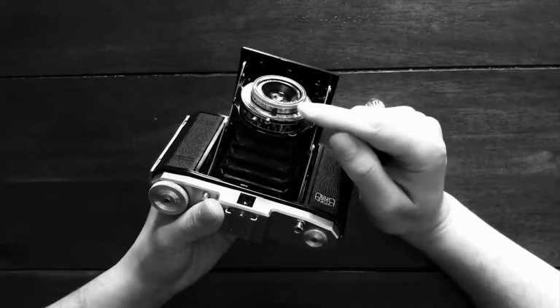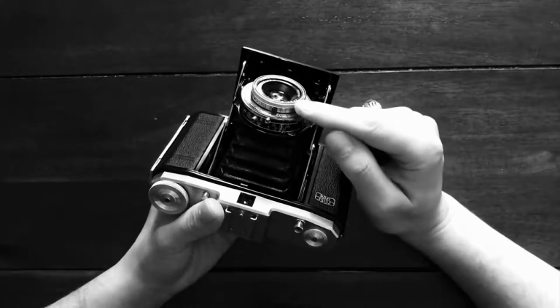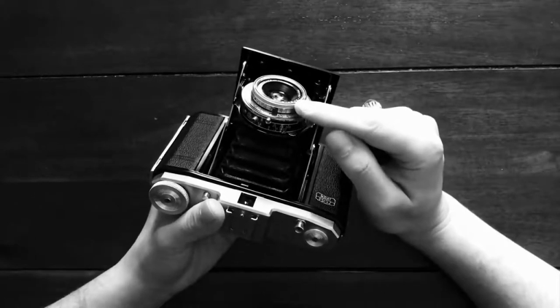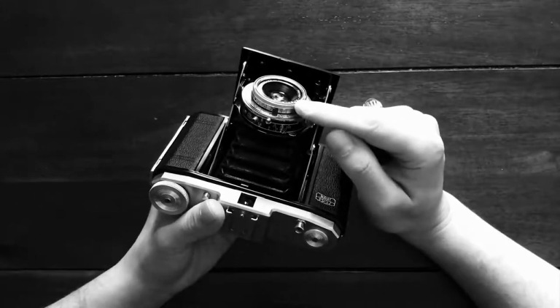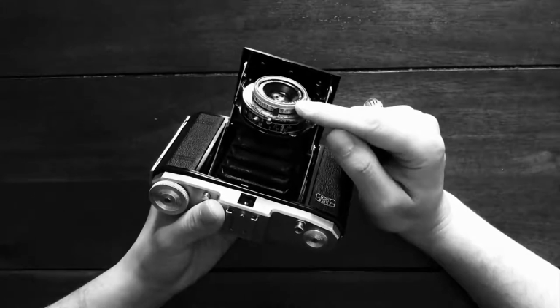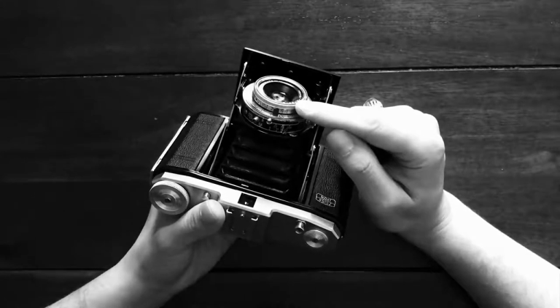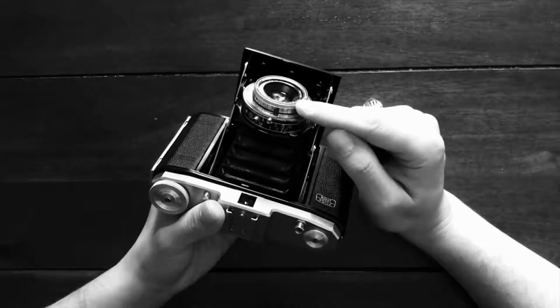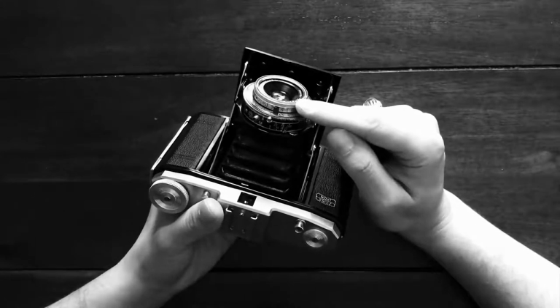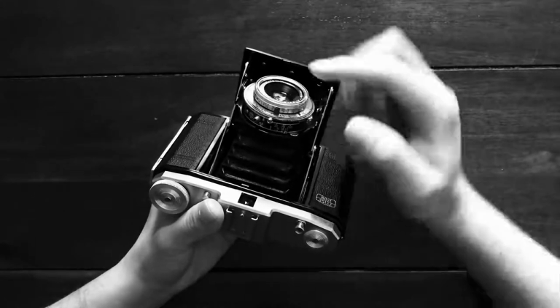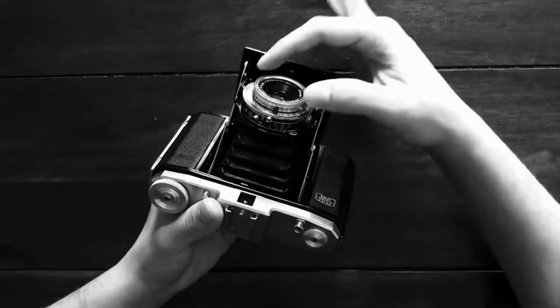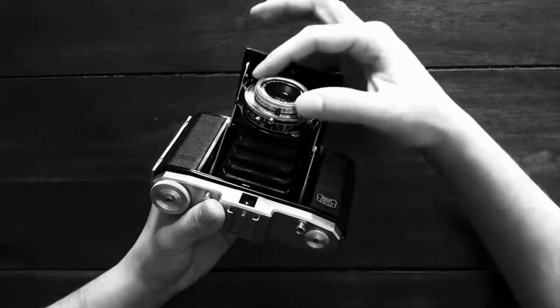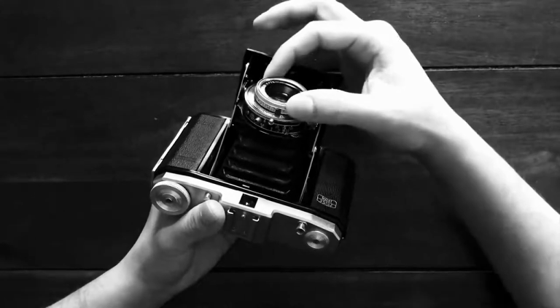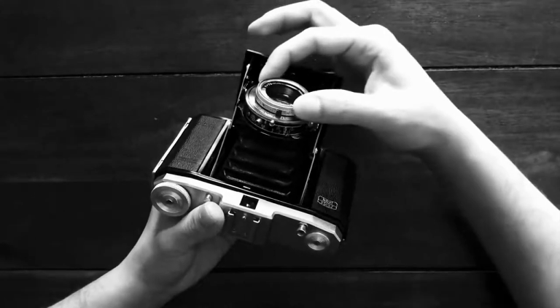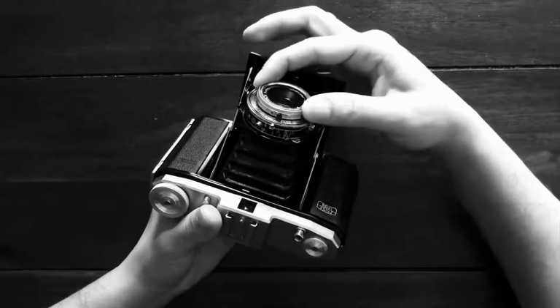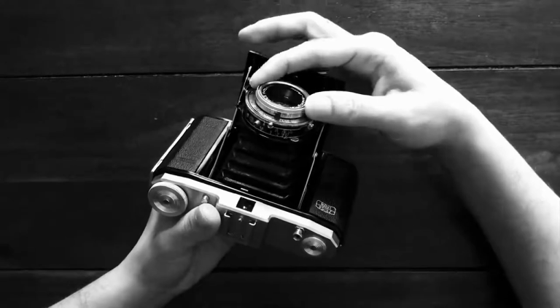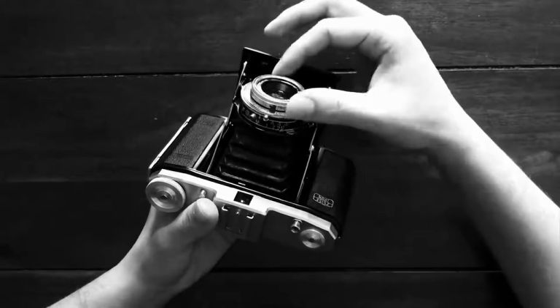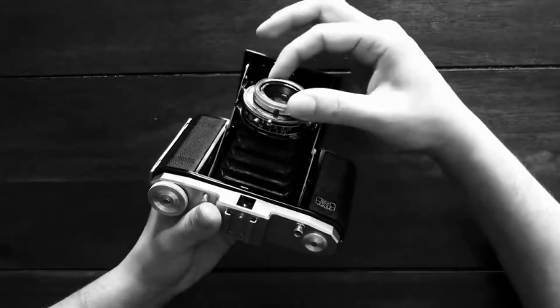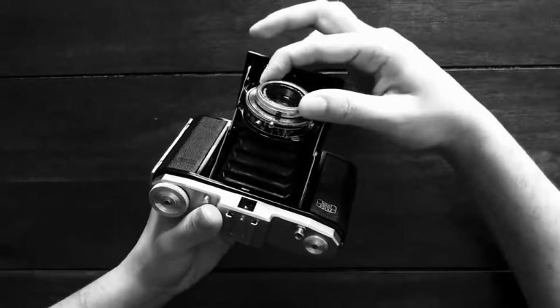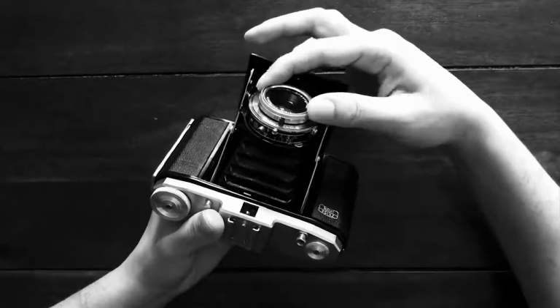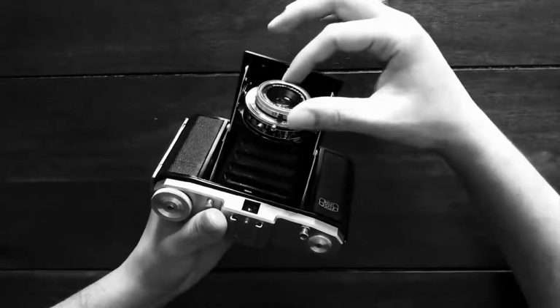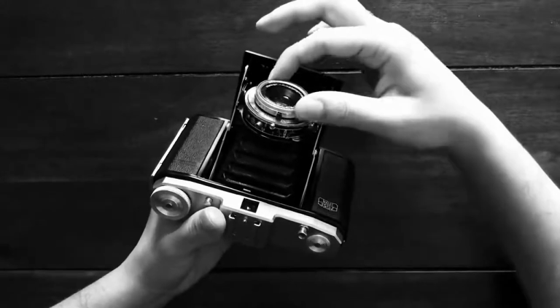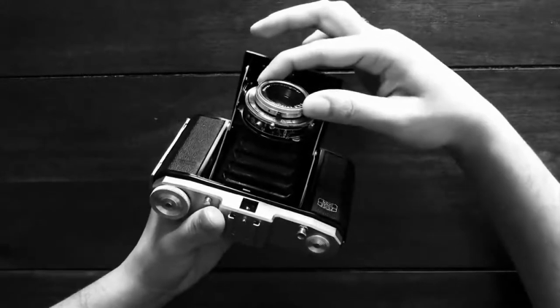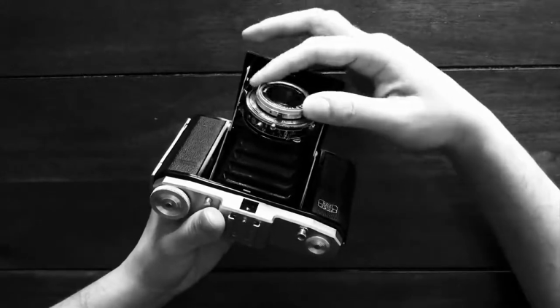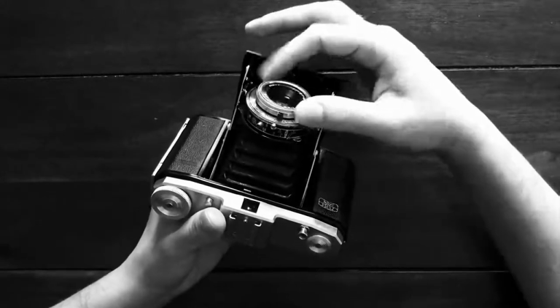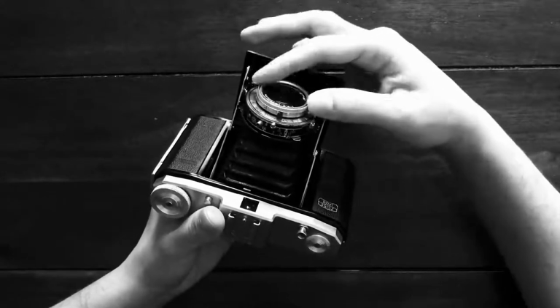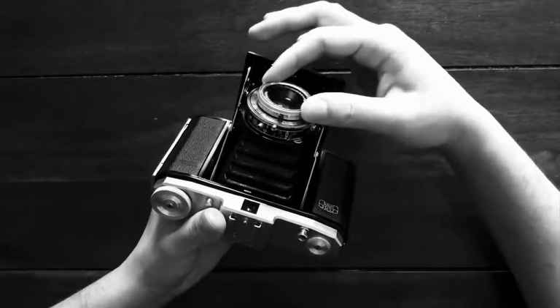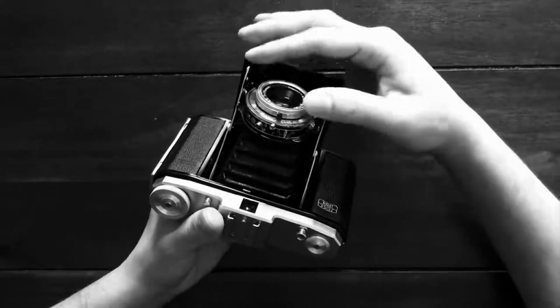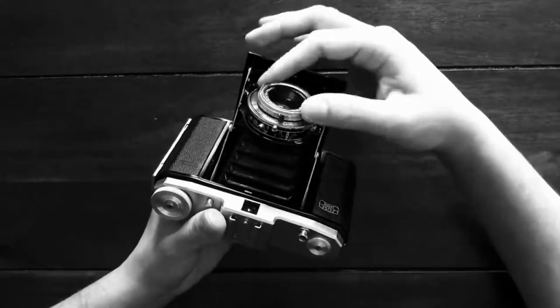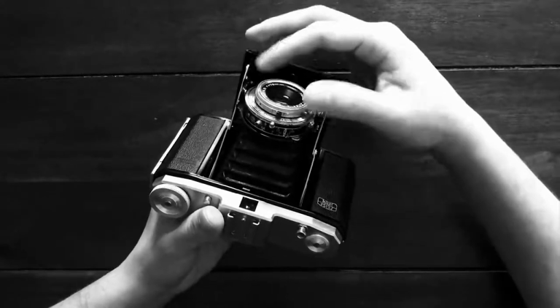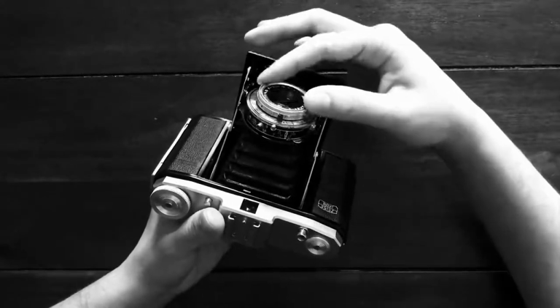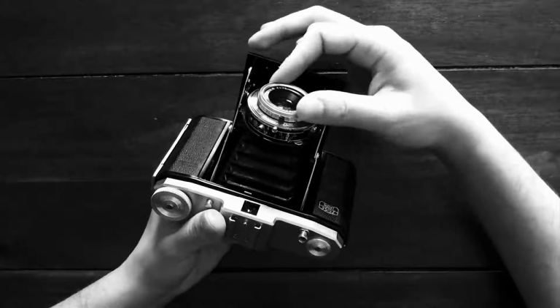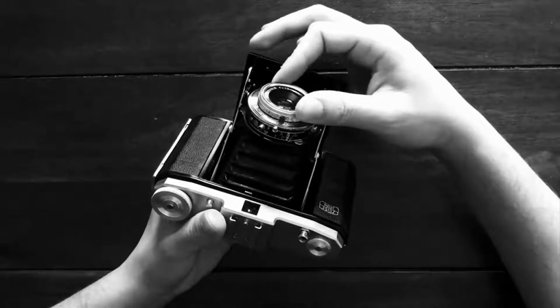One is the distance between you and your subject, so you can change that depending on what you're shooting, and it goes all the way up to infinity.